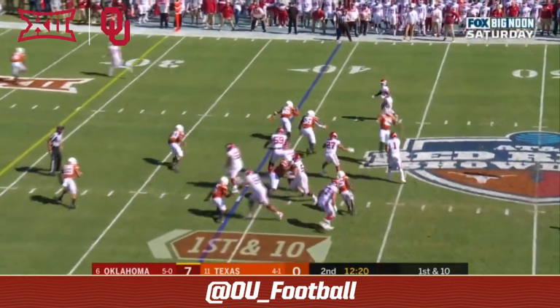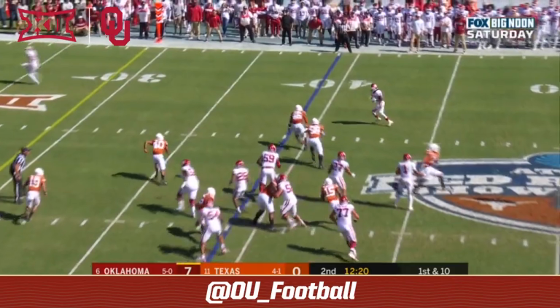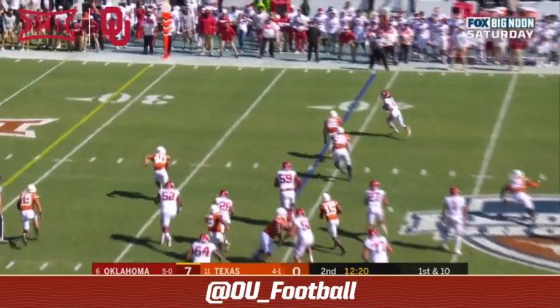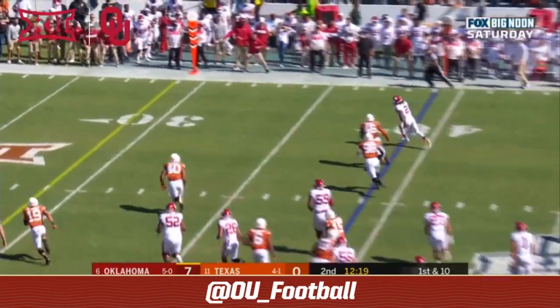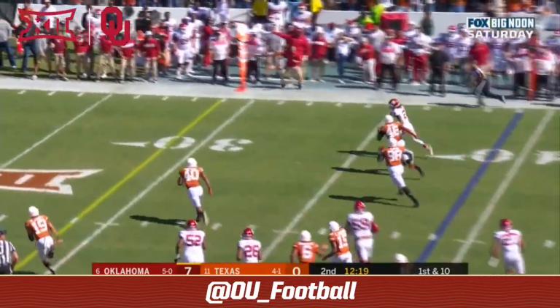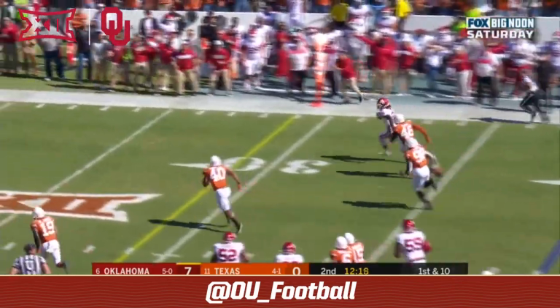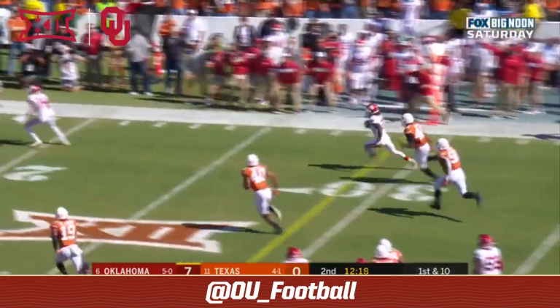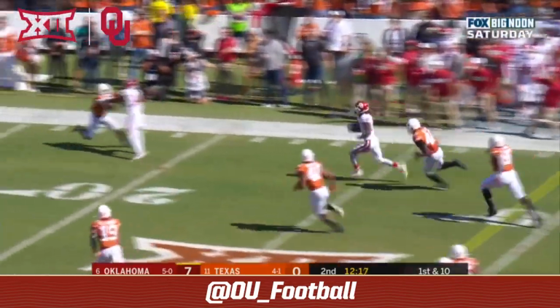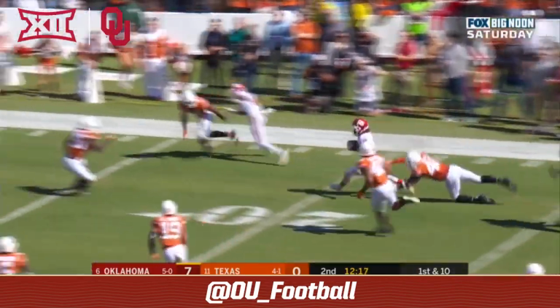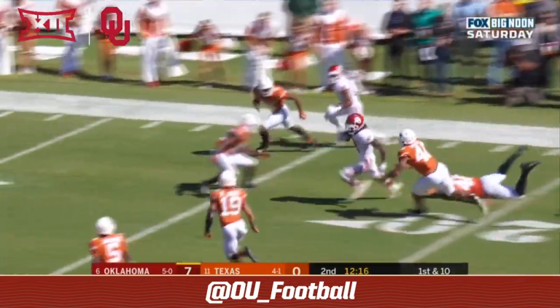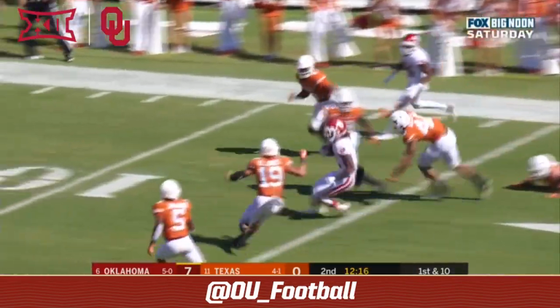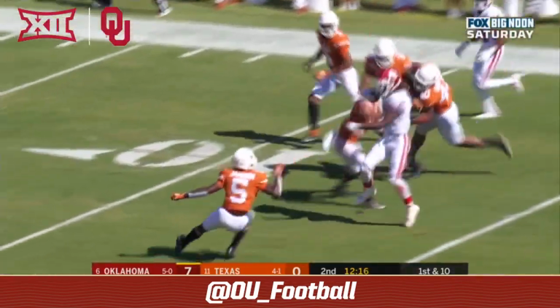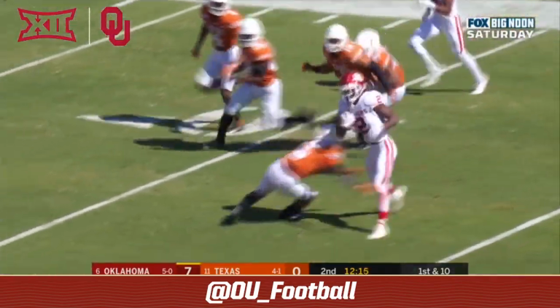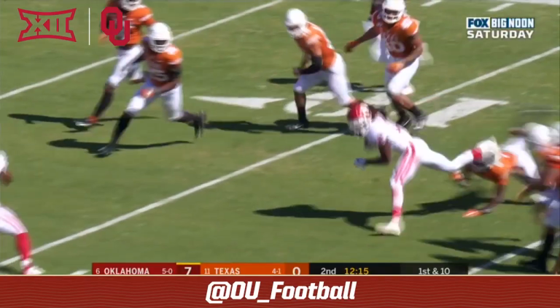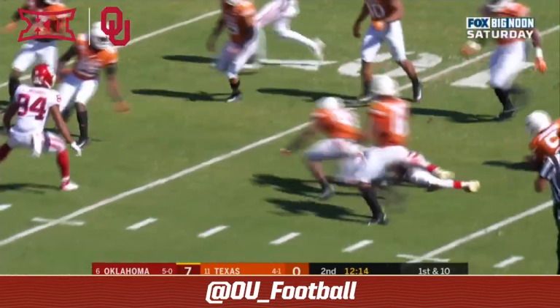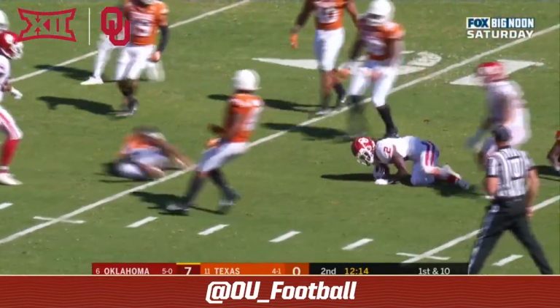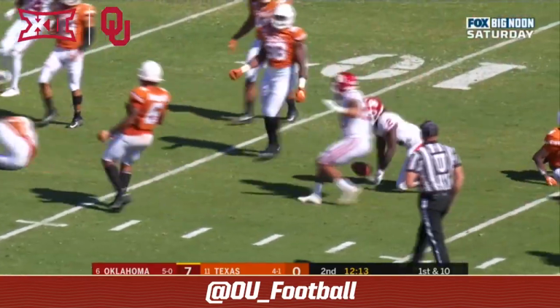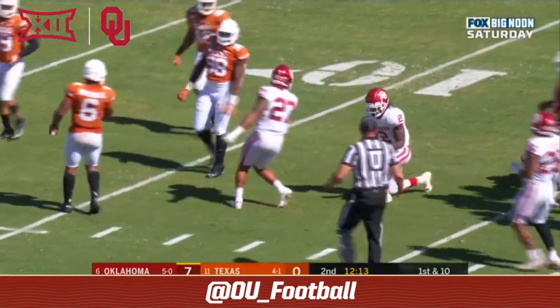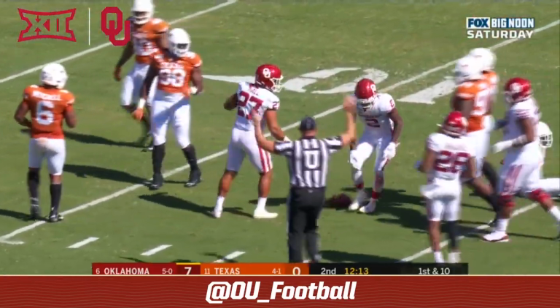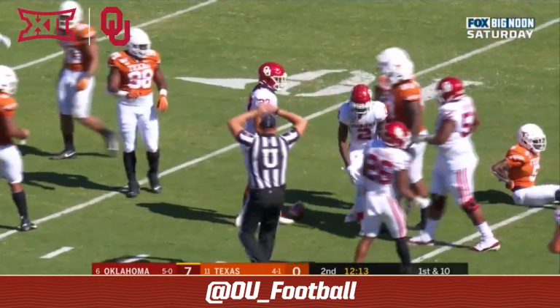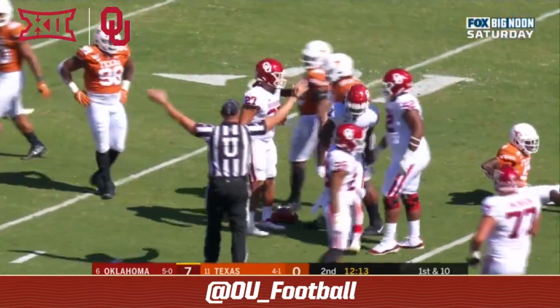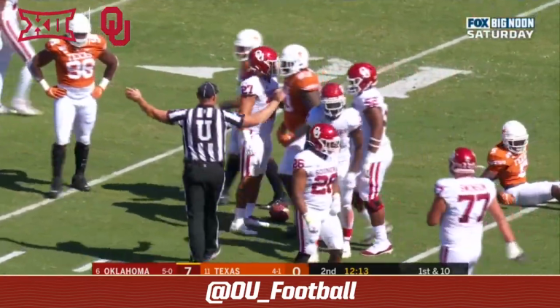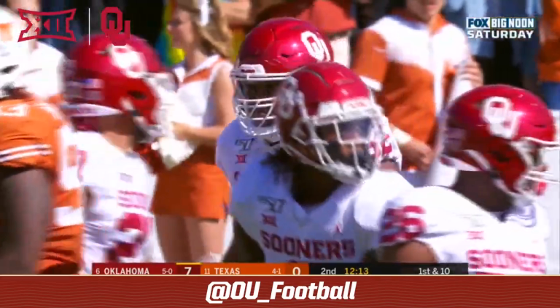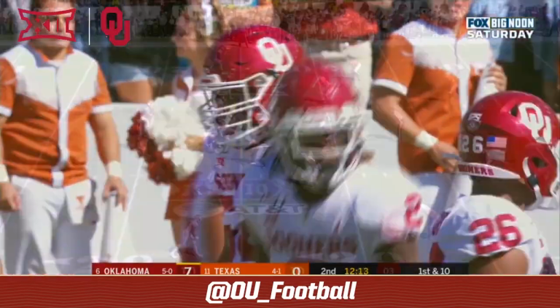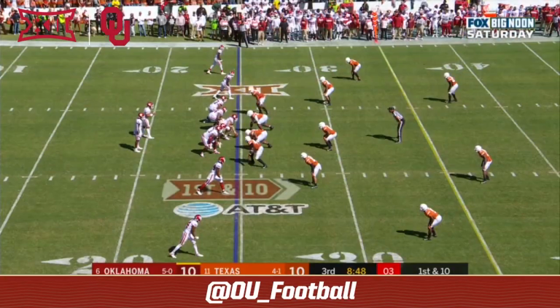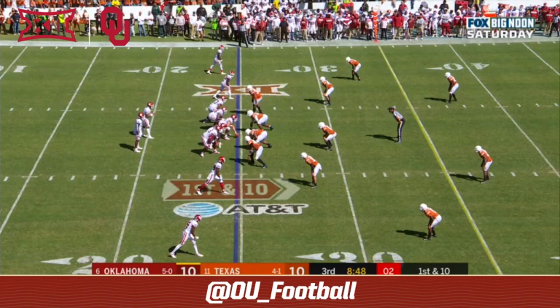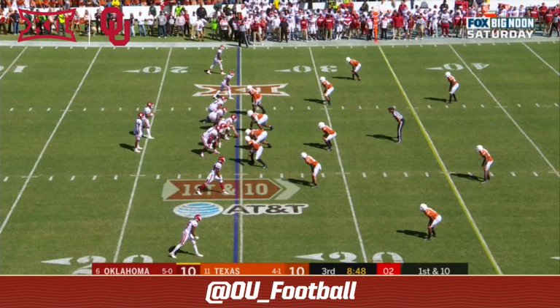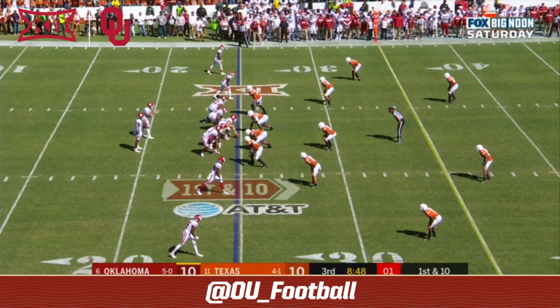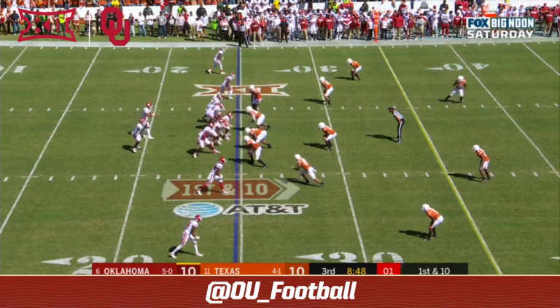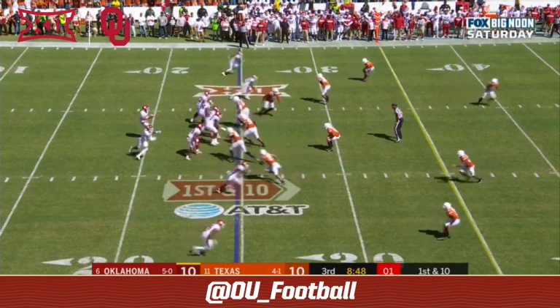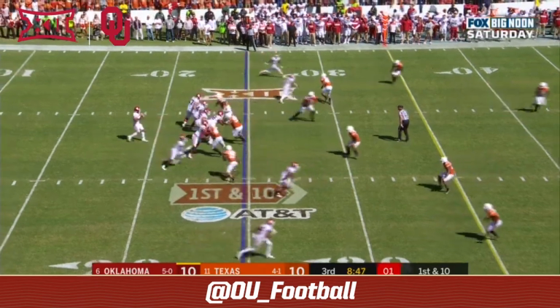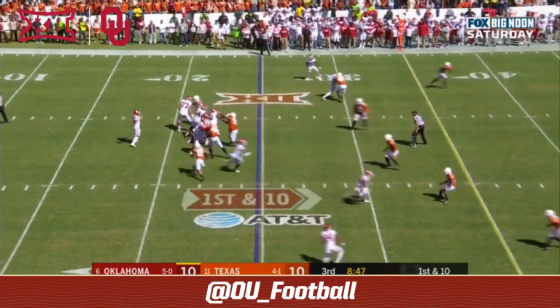Hurts finds CD Lamb in space, turns it up — first down. CD Lamb breaks it across the field, still on the move, and finally brought down at the 12.